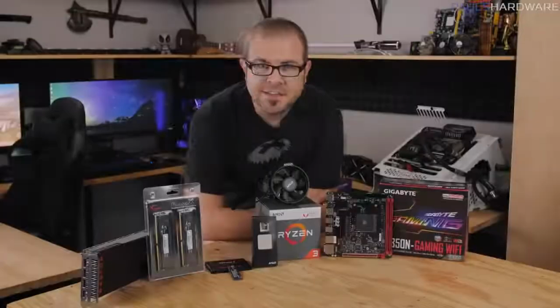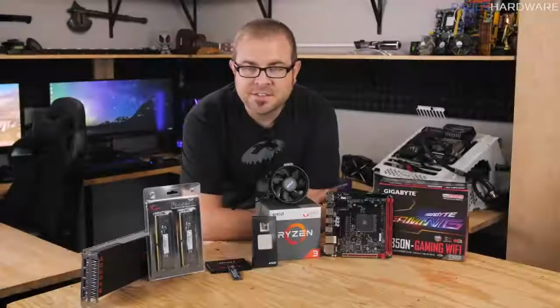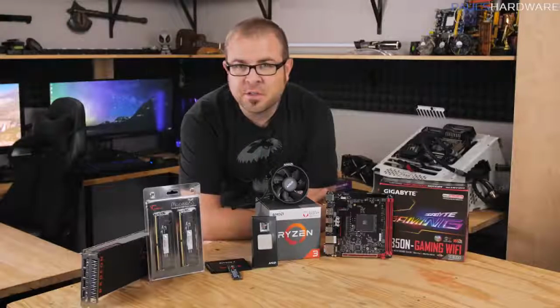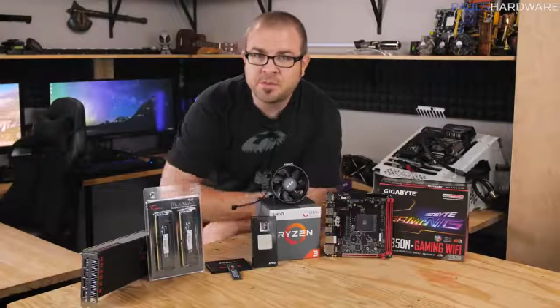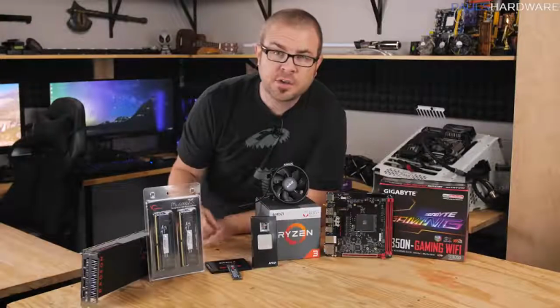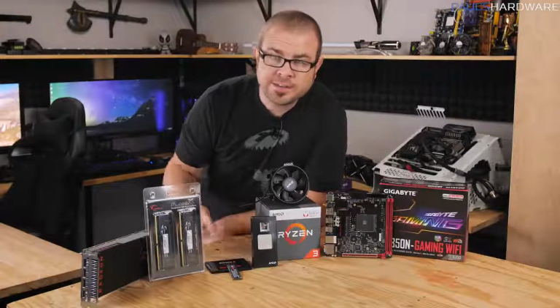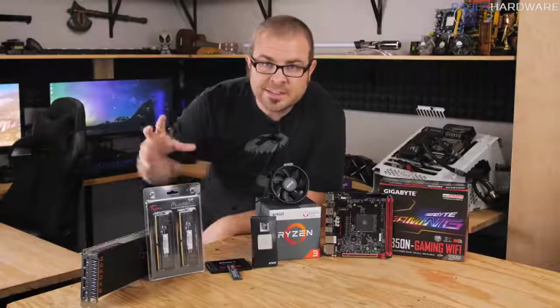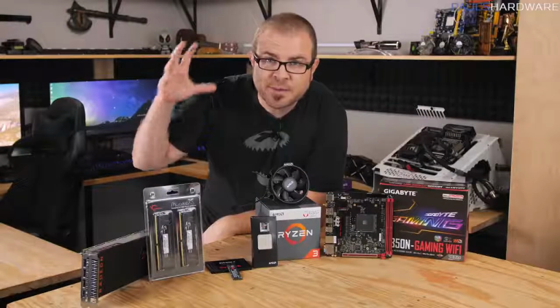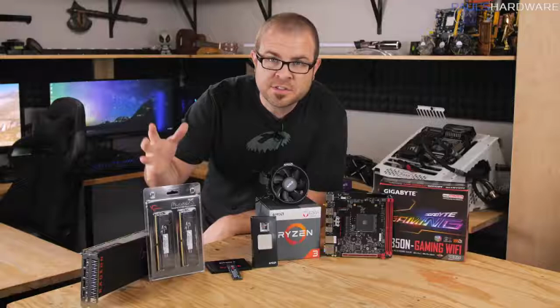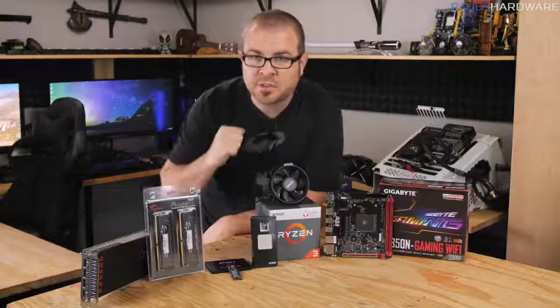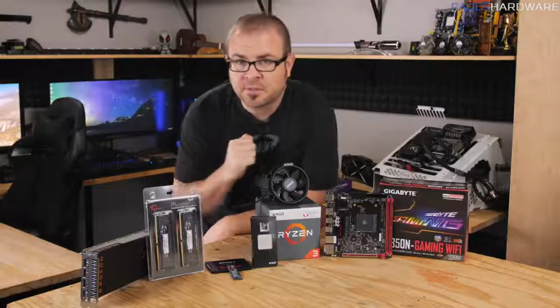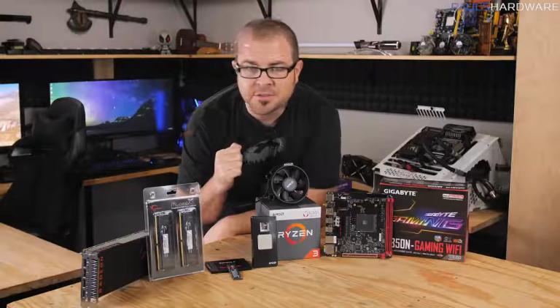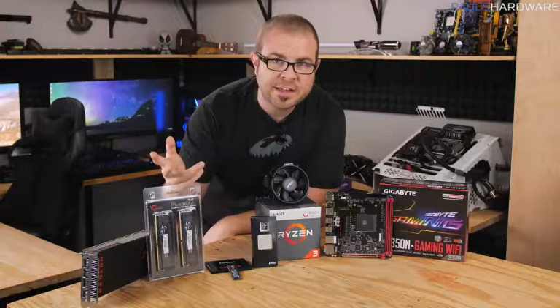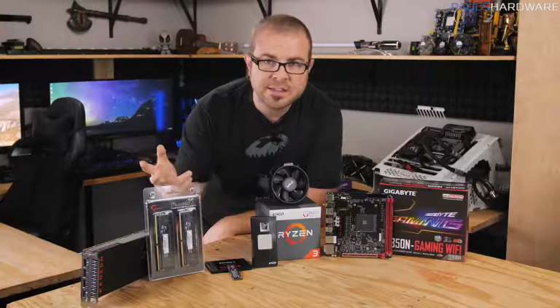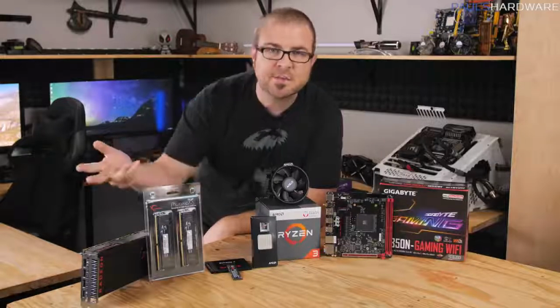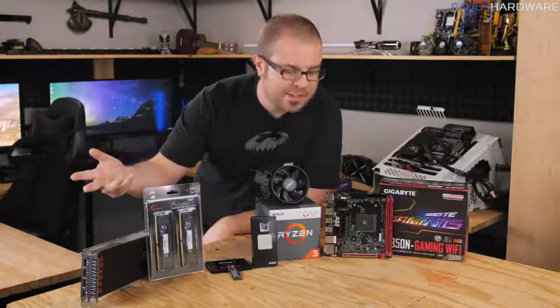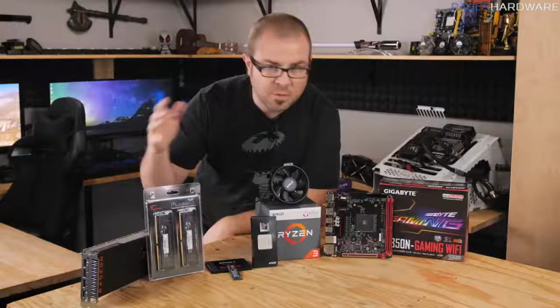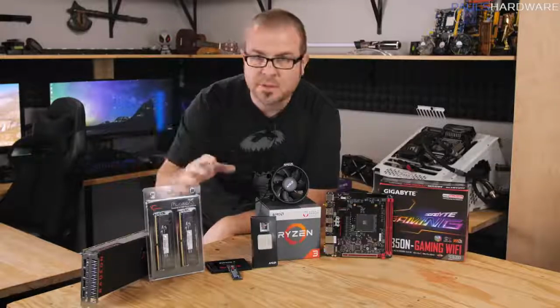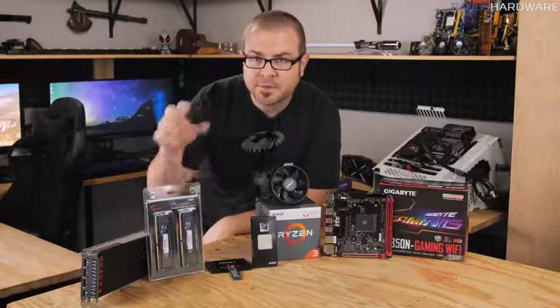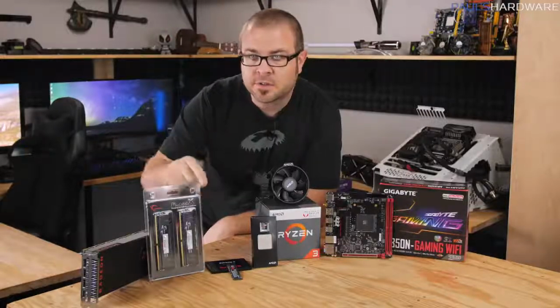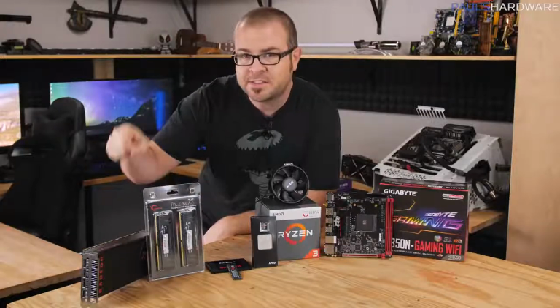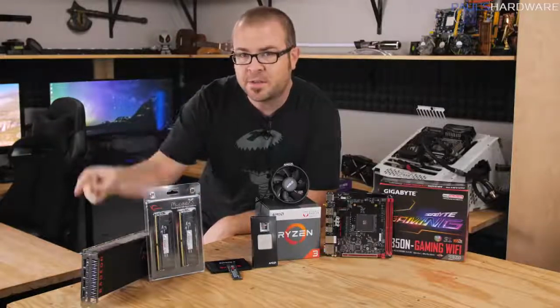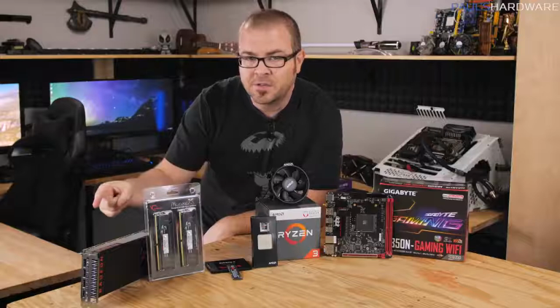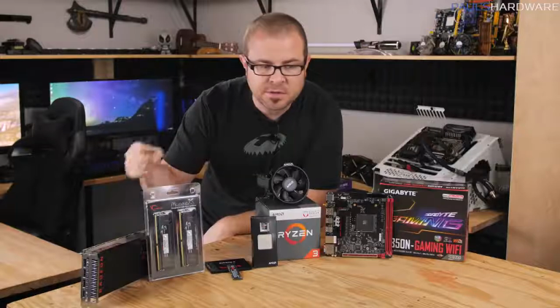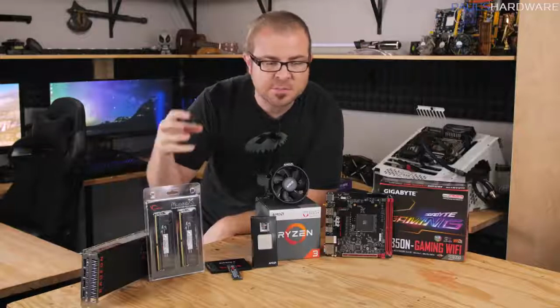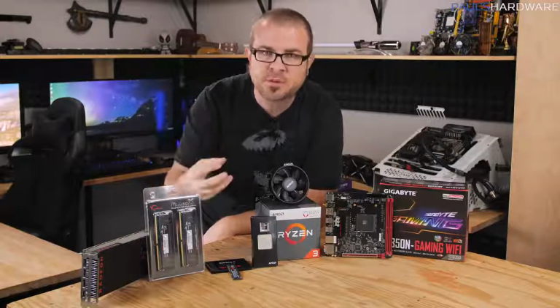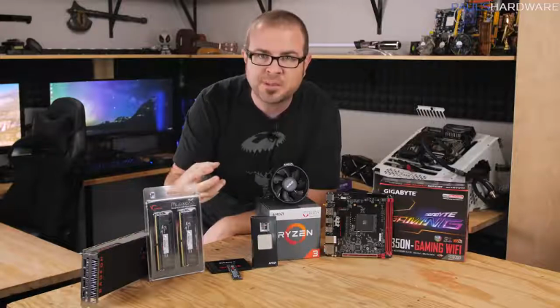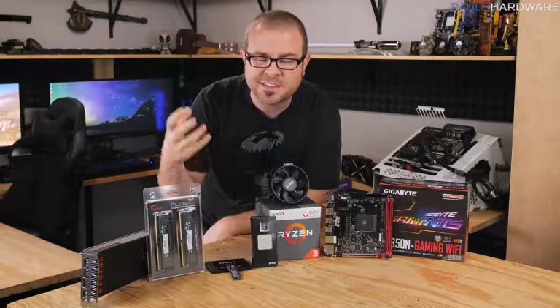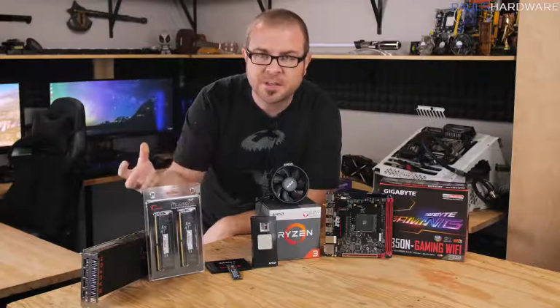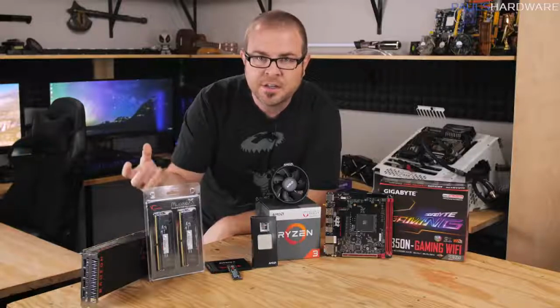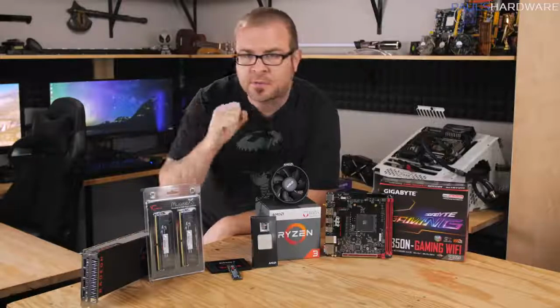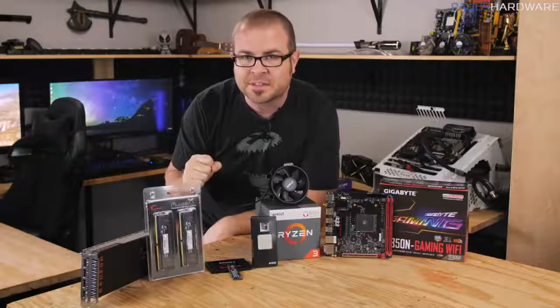Hey guys, how's it going and welcome to Paul's Hardware. This is my first how-to-build-a-computer video for 2018. If you want to build a computer to play some video games, or just to build your own computer because it's a lot of fun, you've come to the right place.